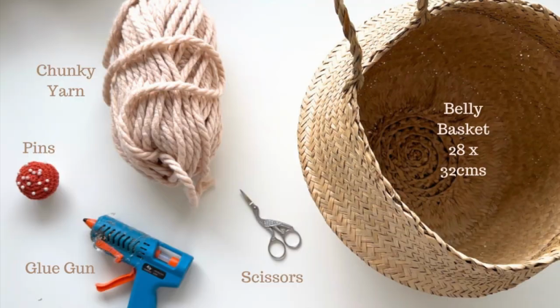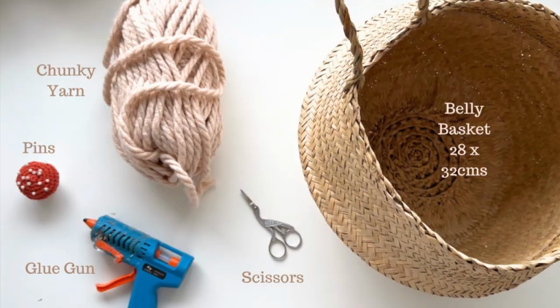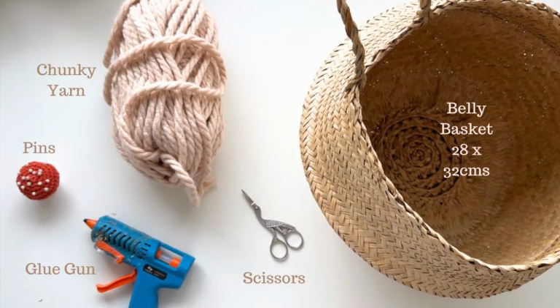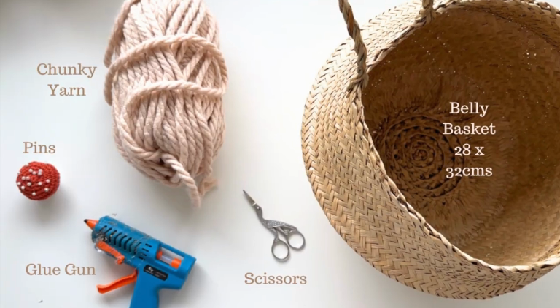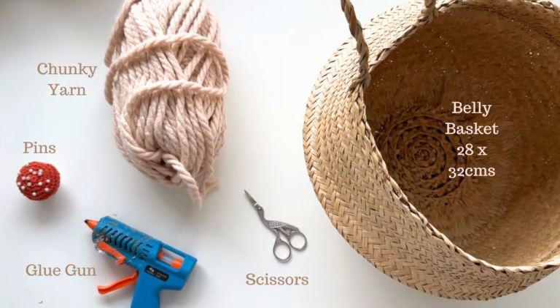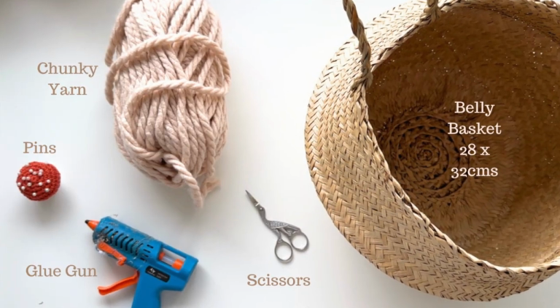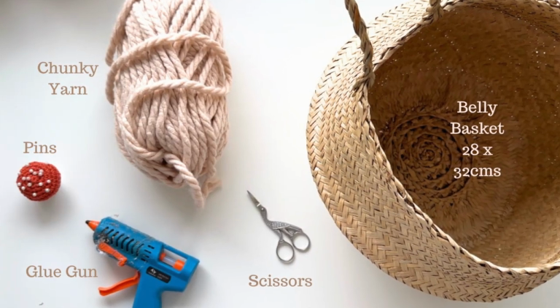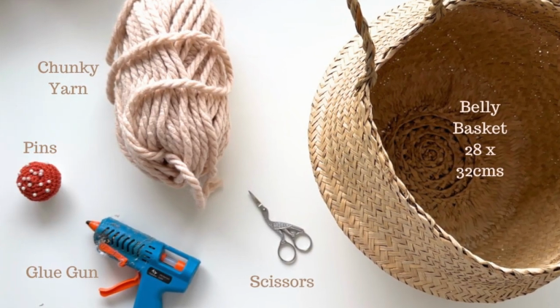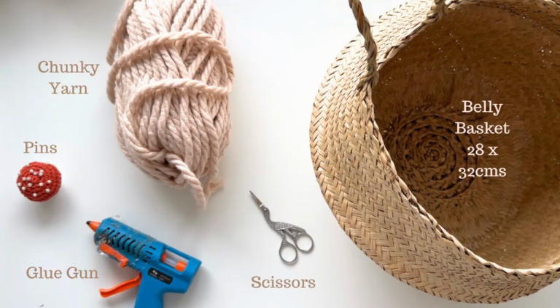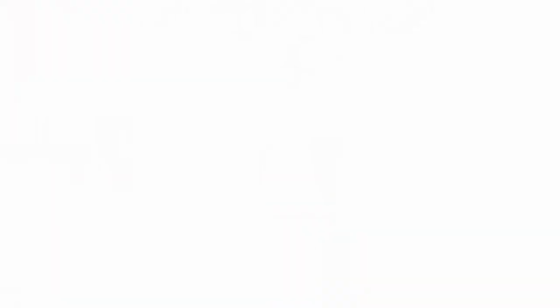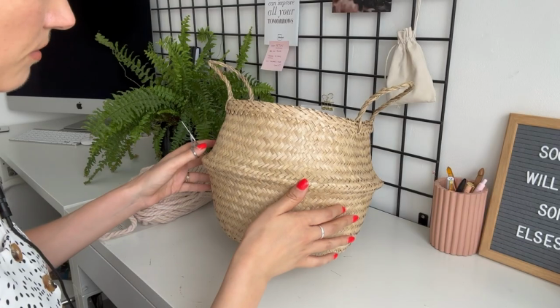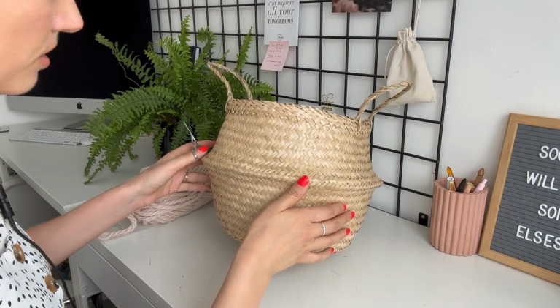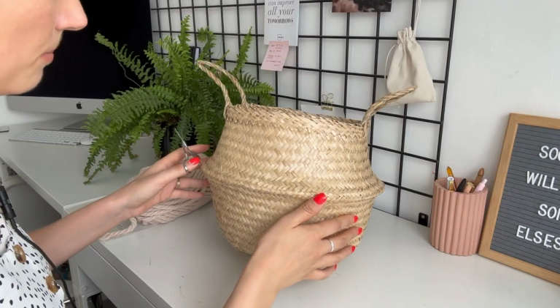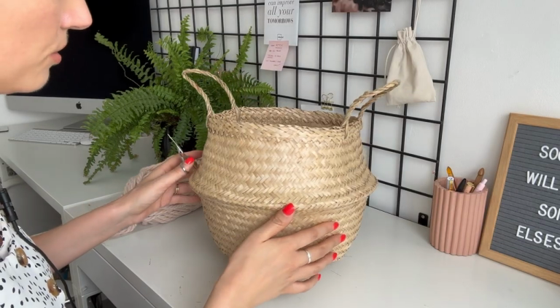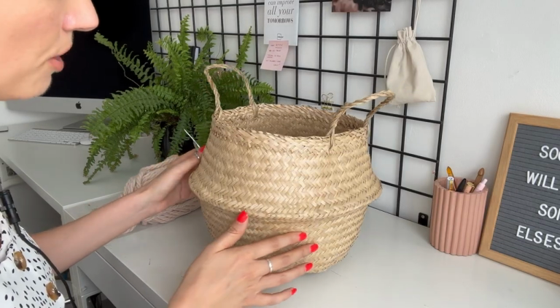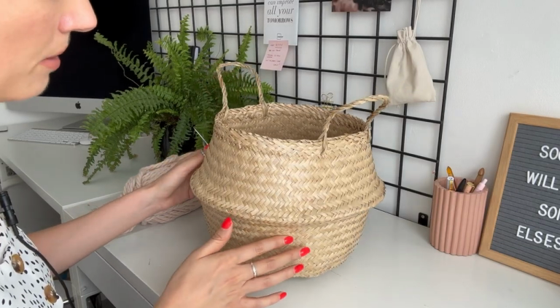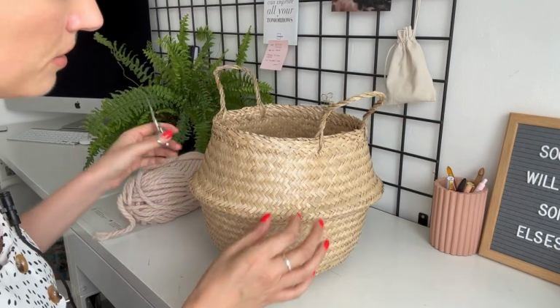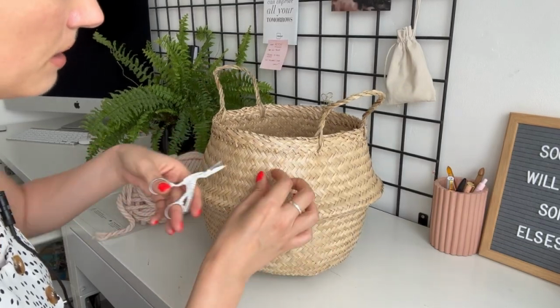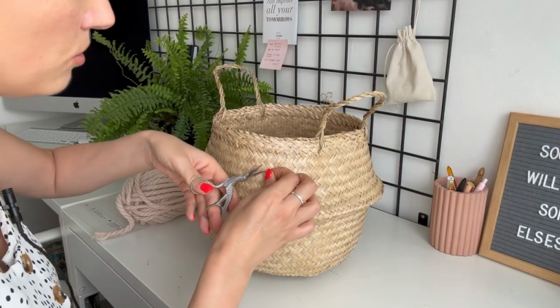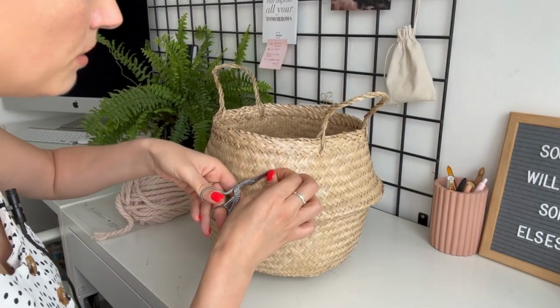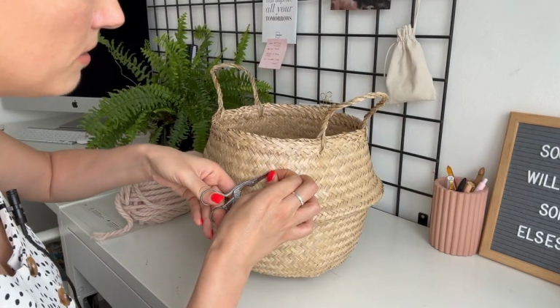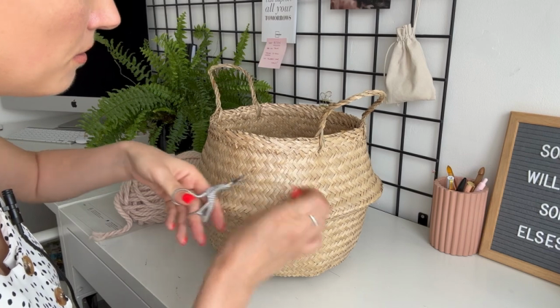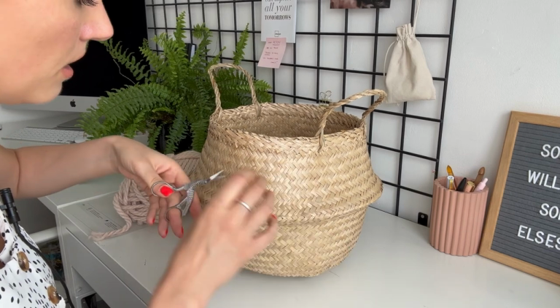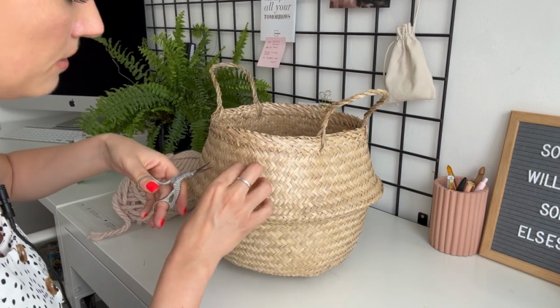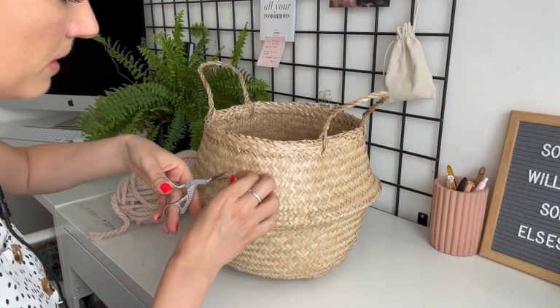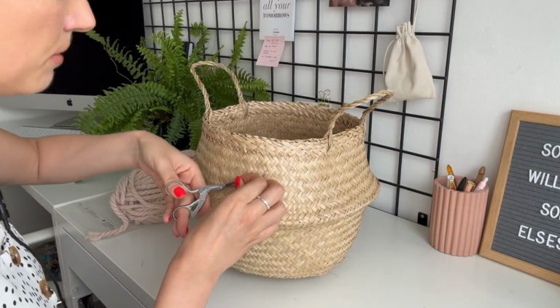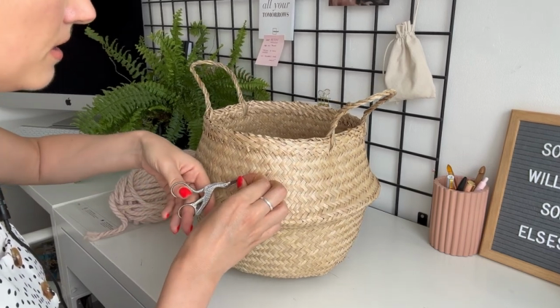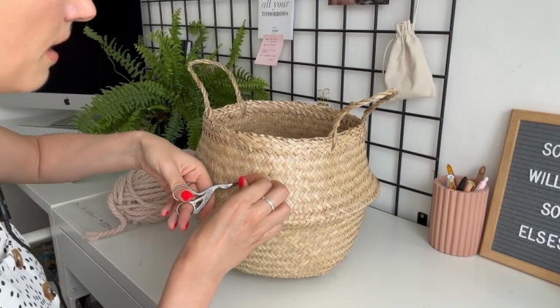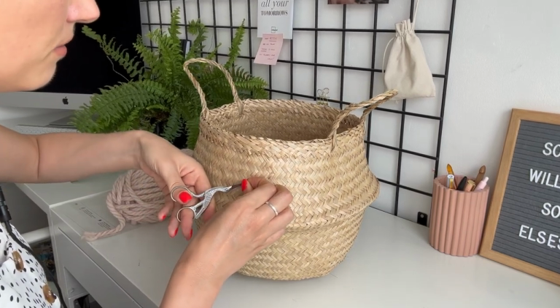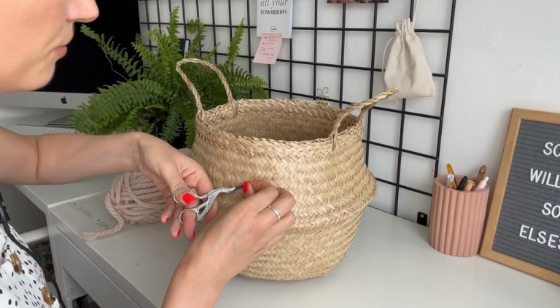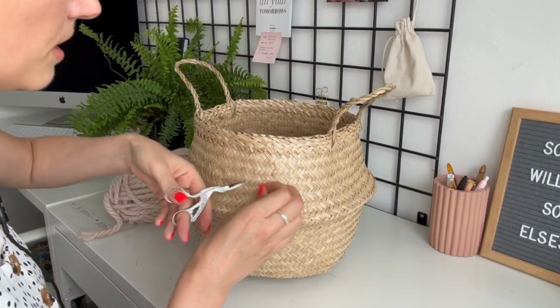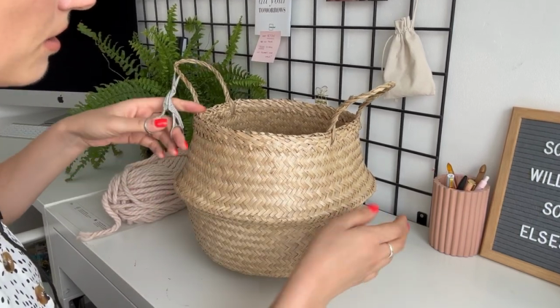All these materials I'll link below. First of all I'm going to trim around the basket and make sure that there's no little bits and pieces sticking out from the seagrass.